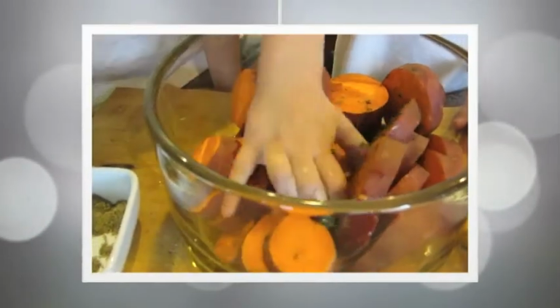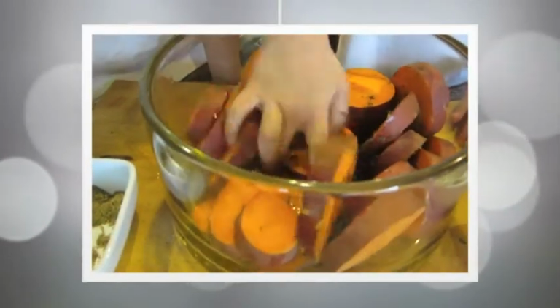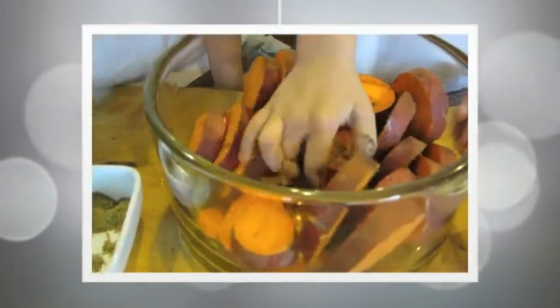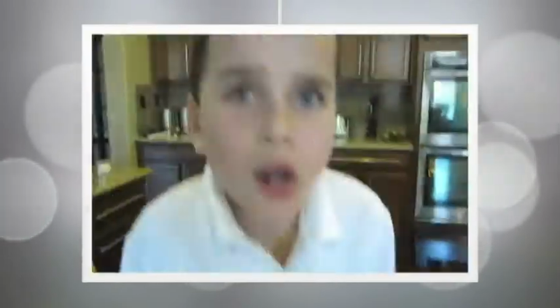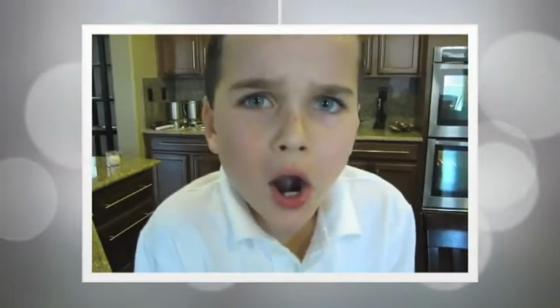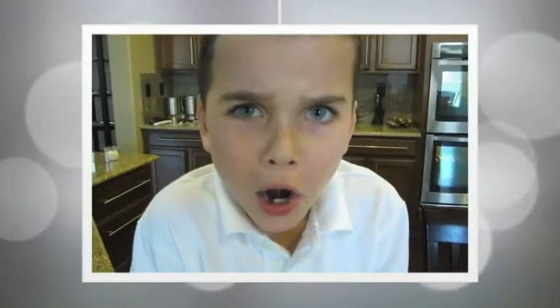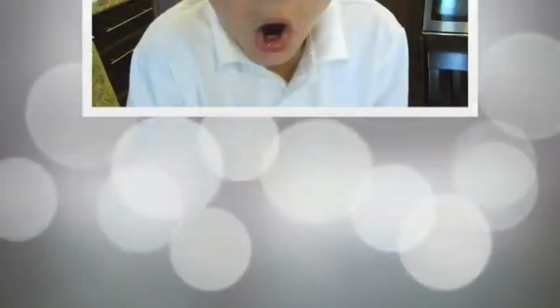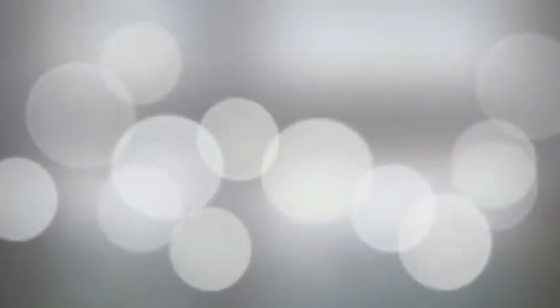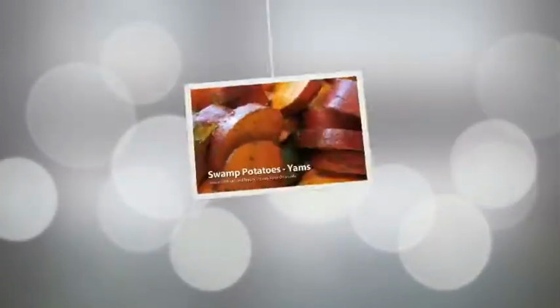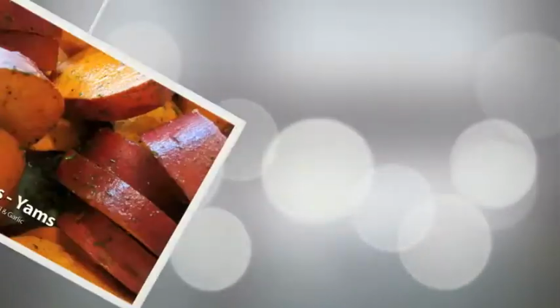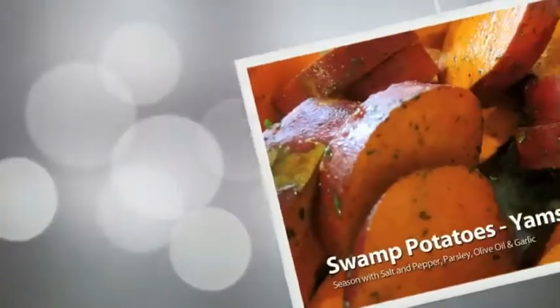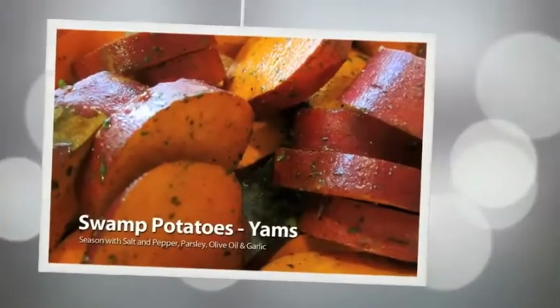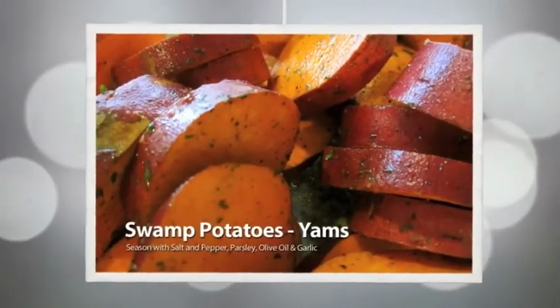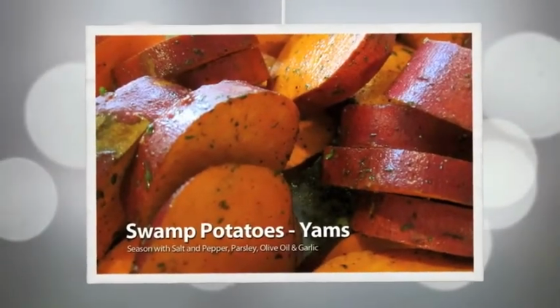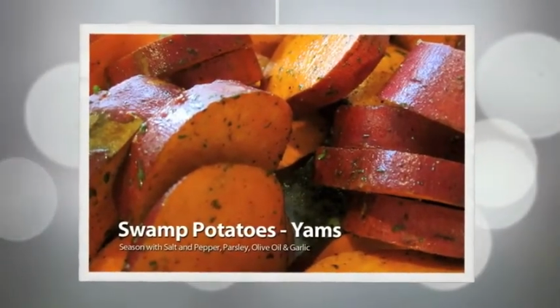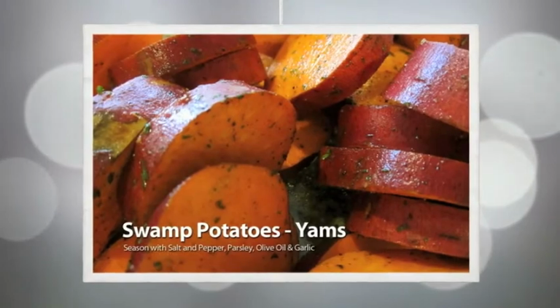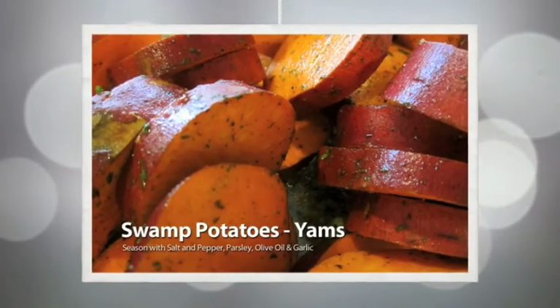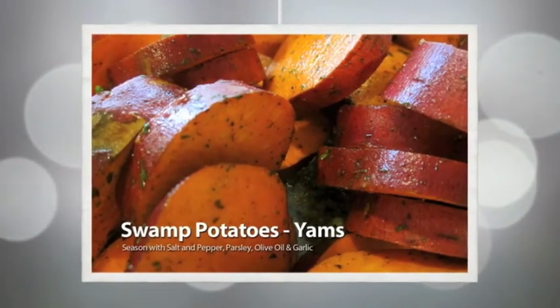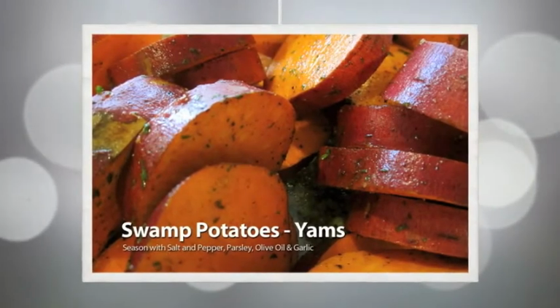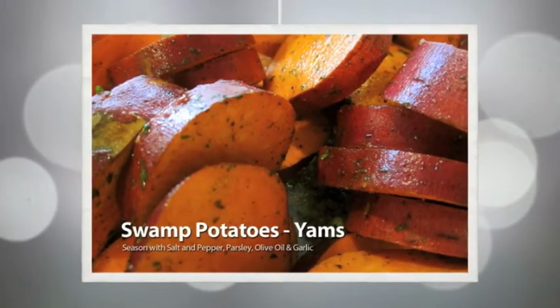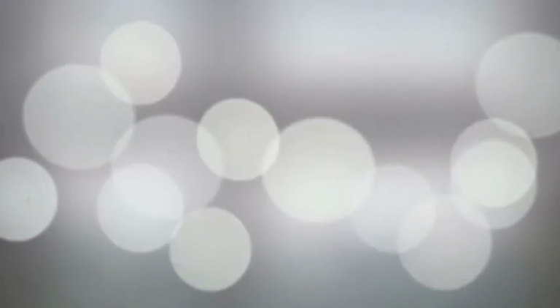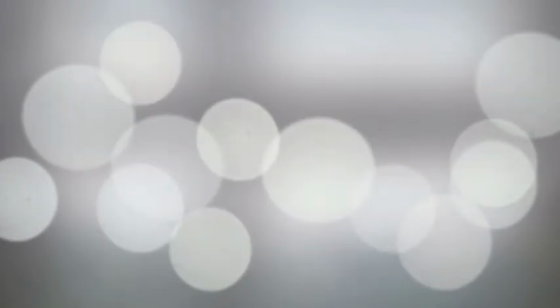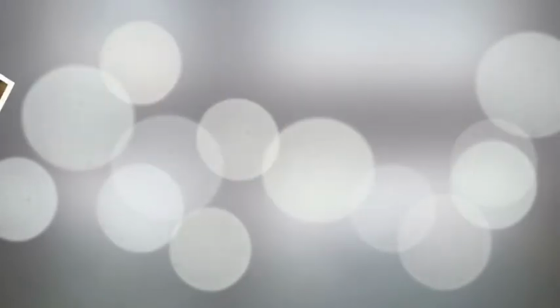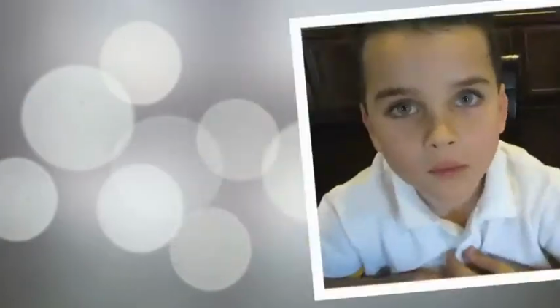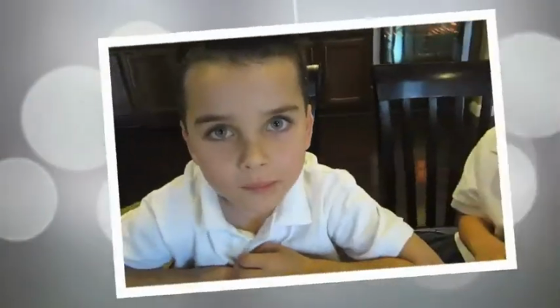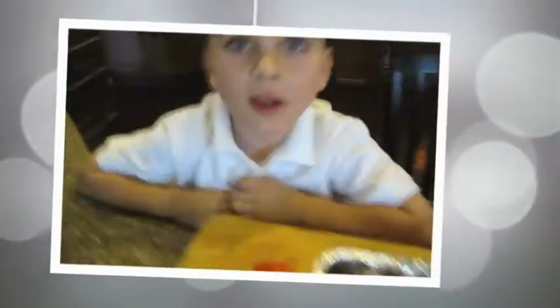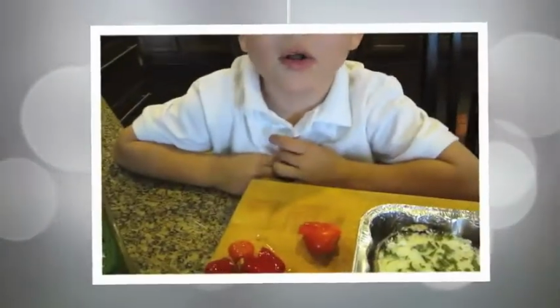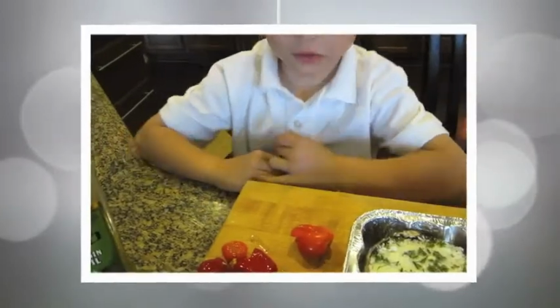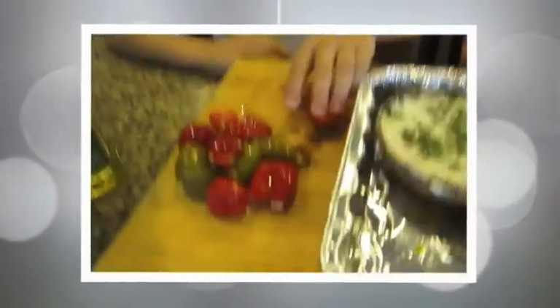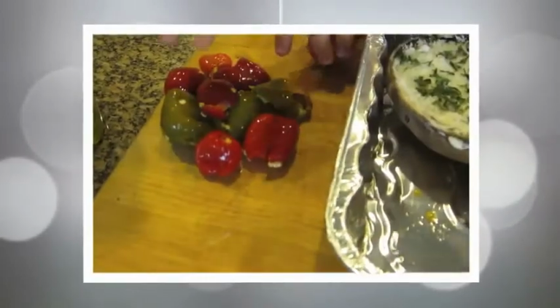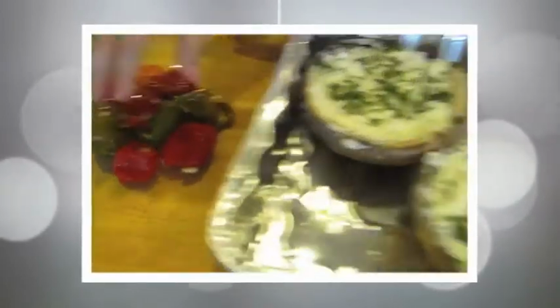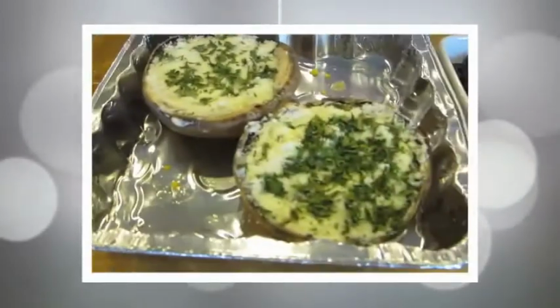We're stirring it now. I'm gonna get action. Firebots.